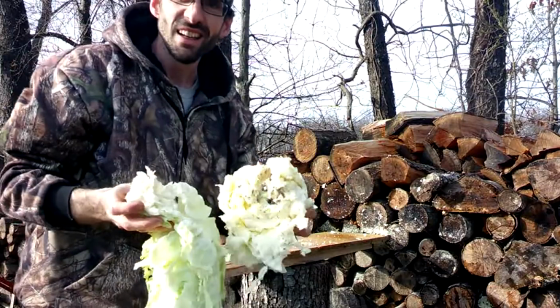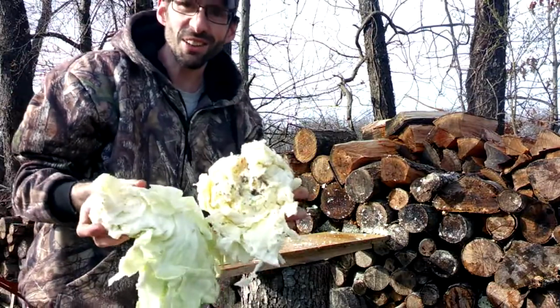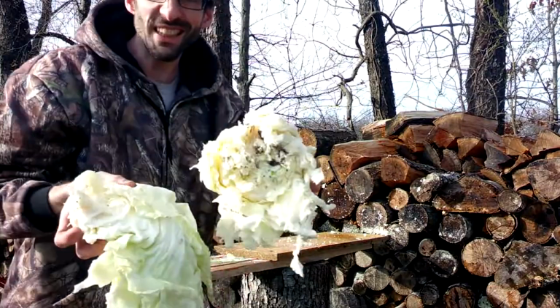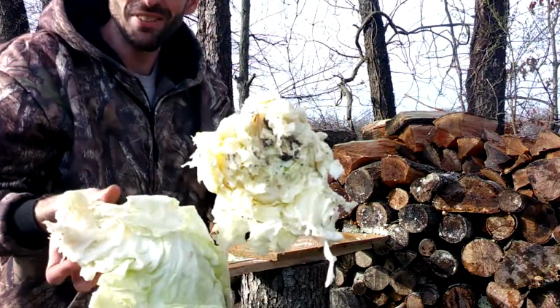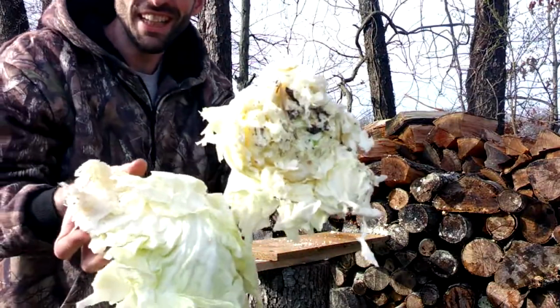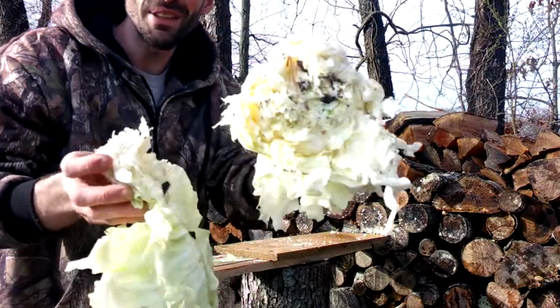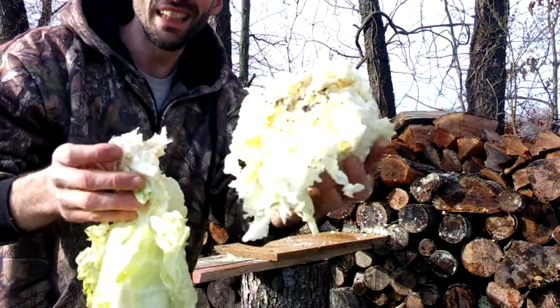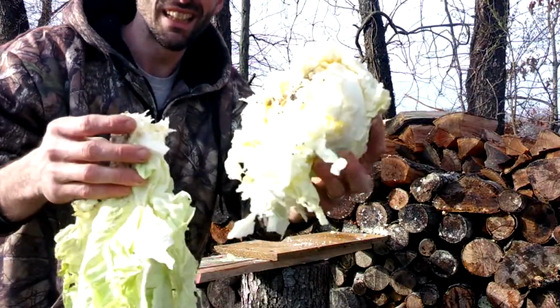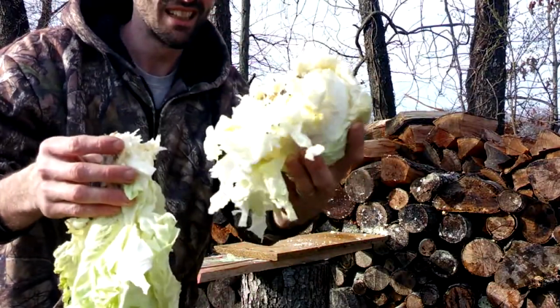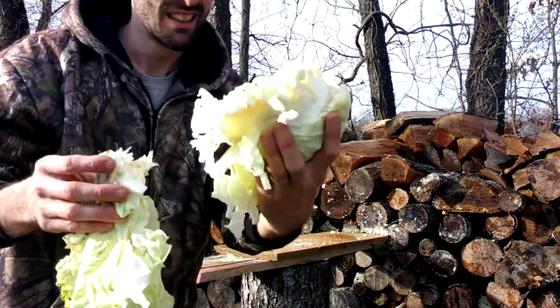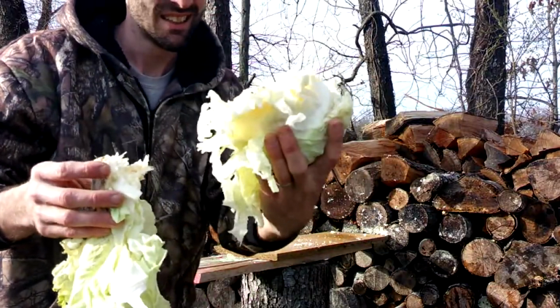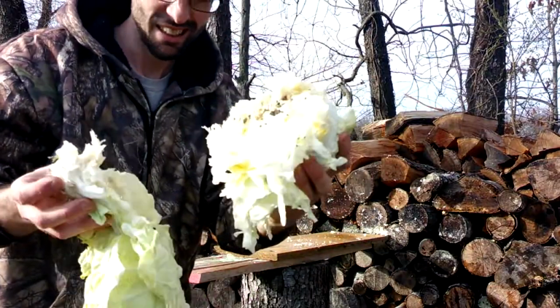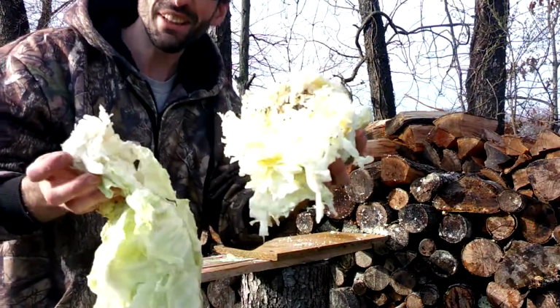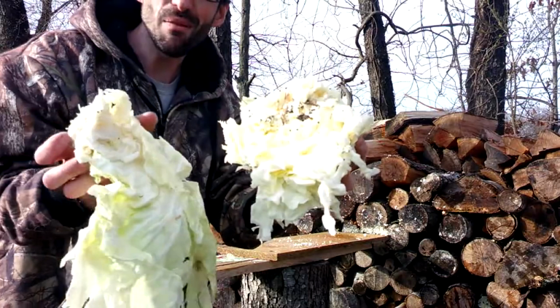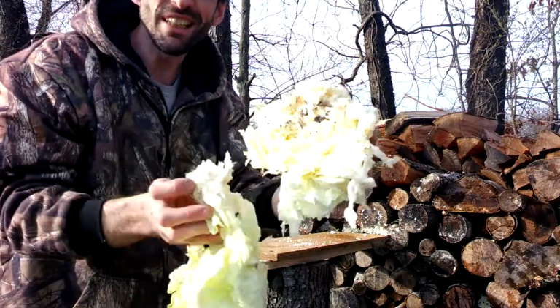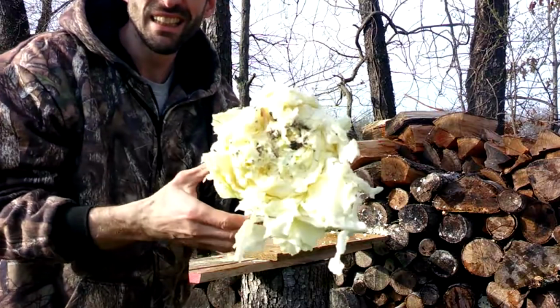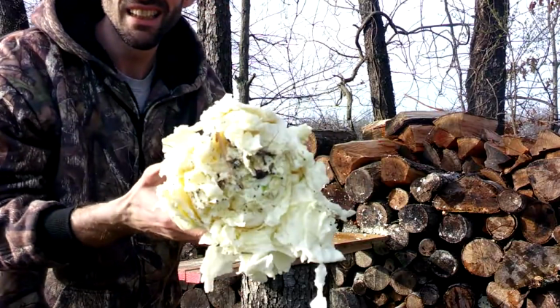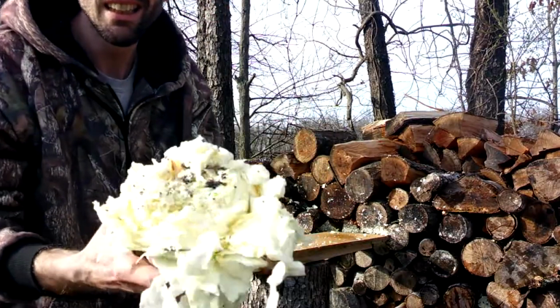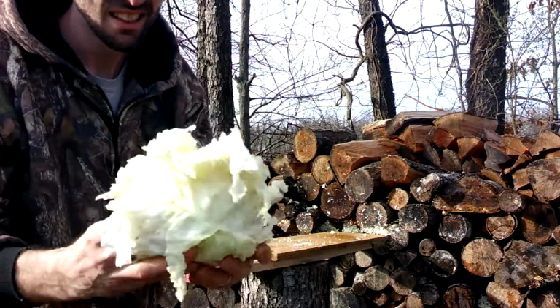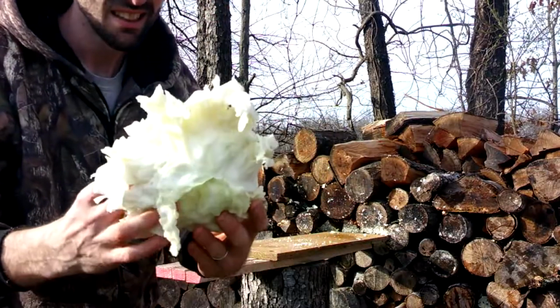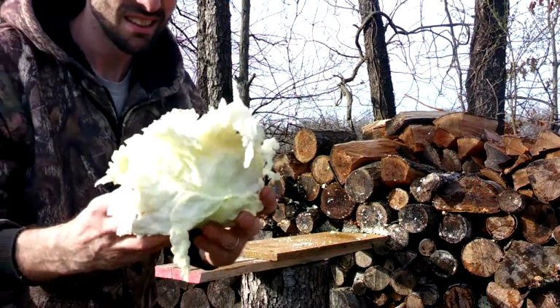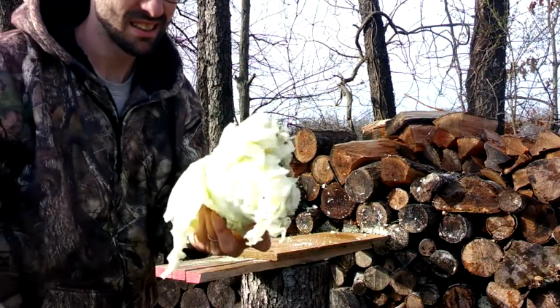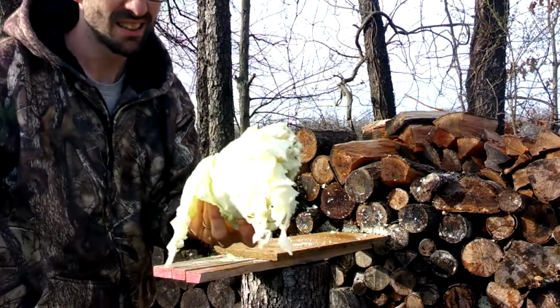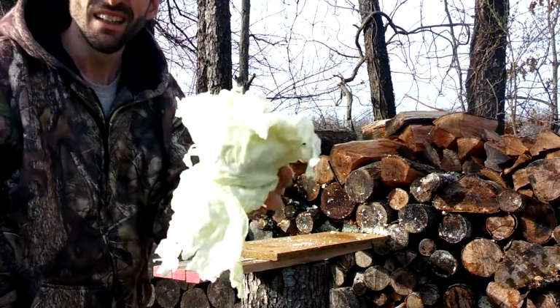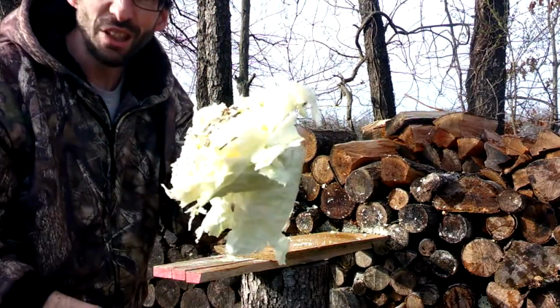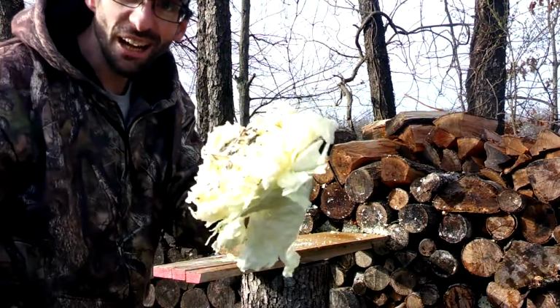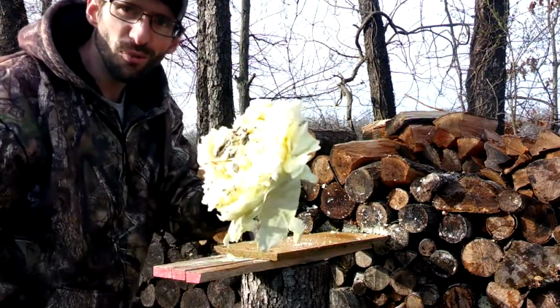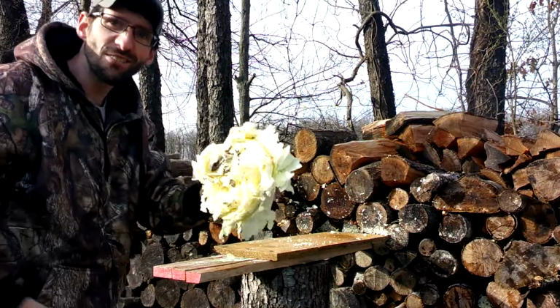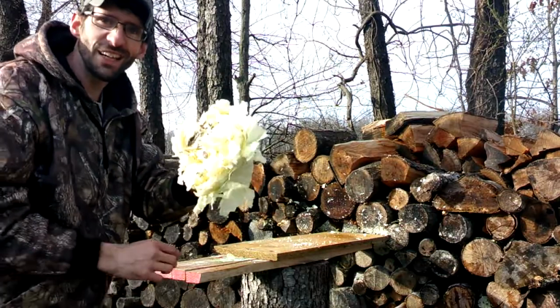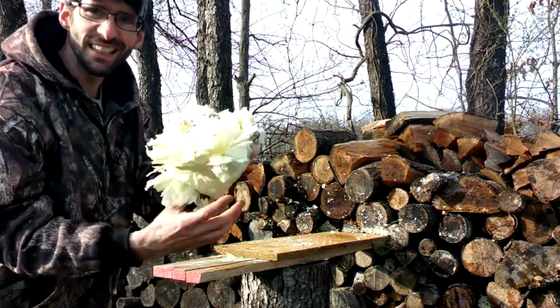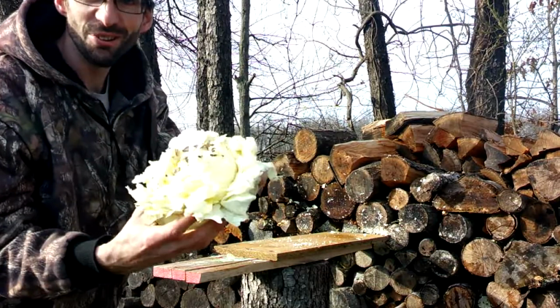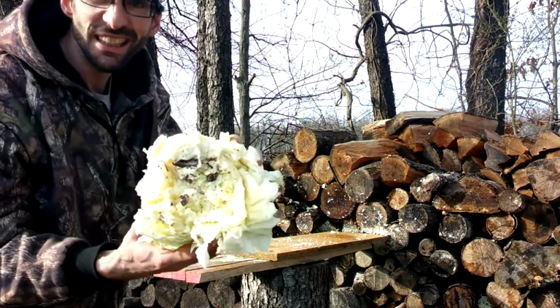Well, this is what's left of our head of cabbage. It sure did a number on it. You know what, I have one more round — let's go ahead and hit this little chunk yet.